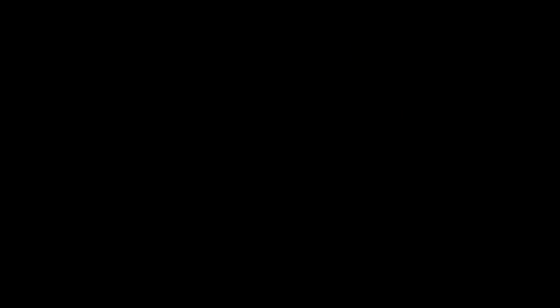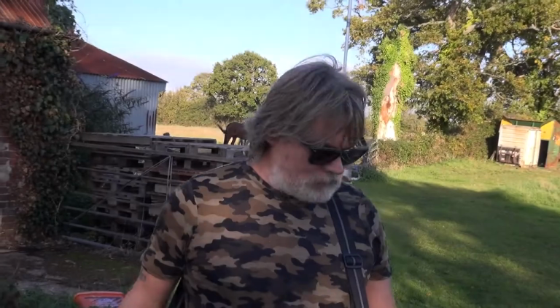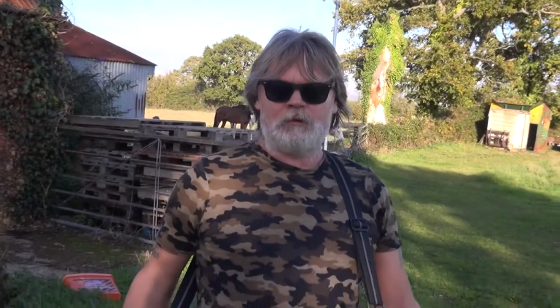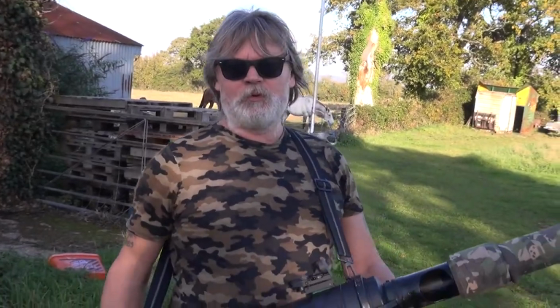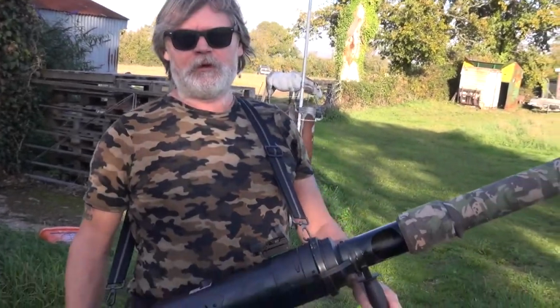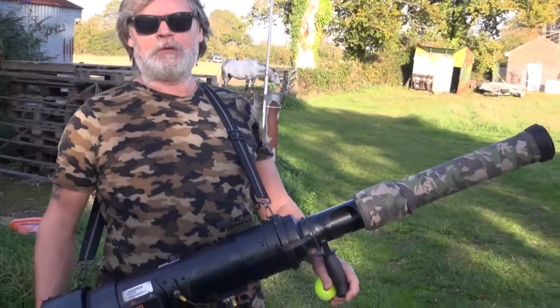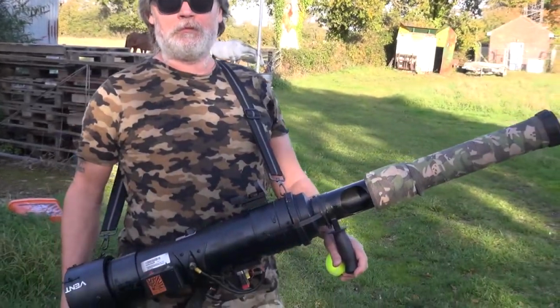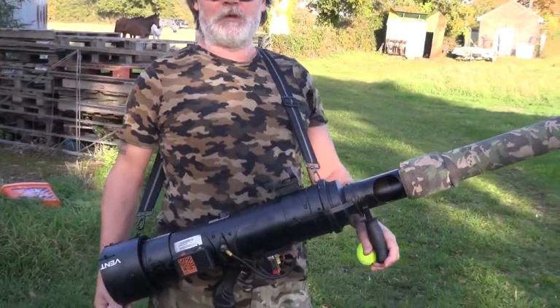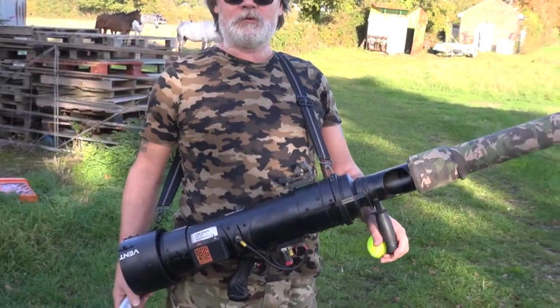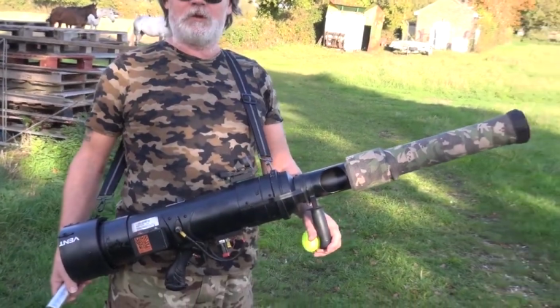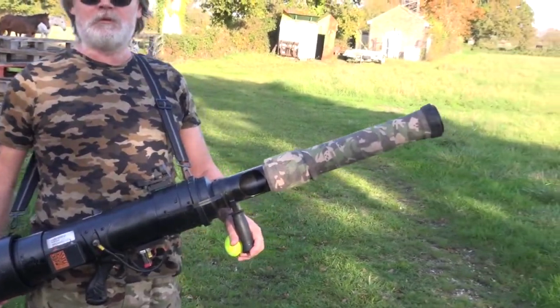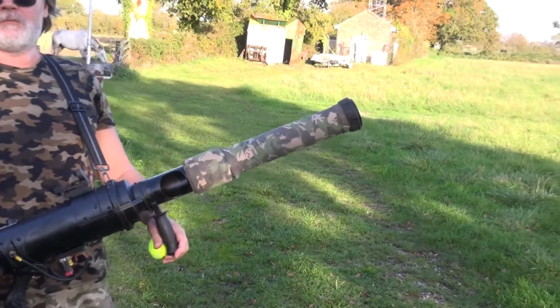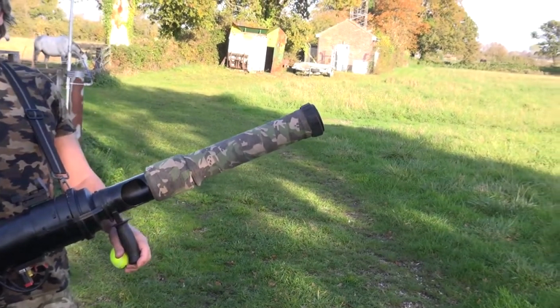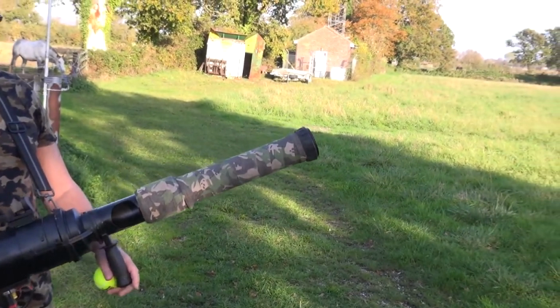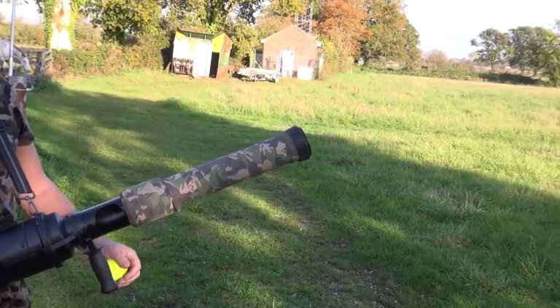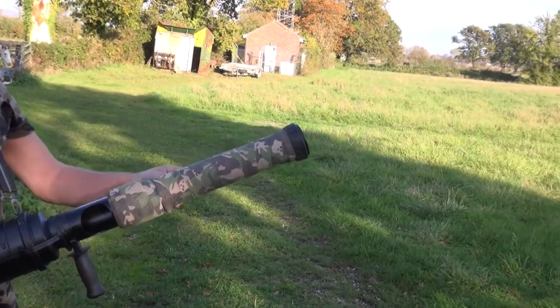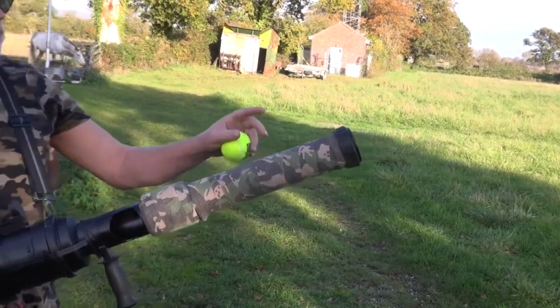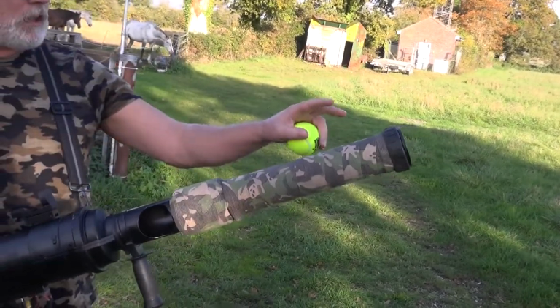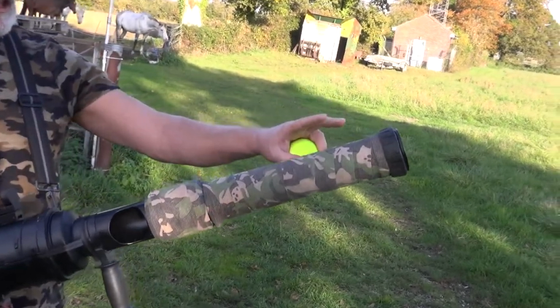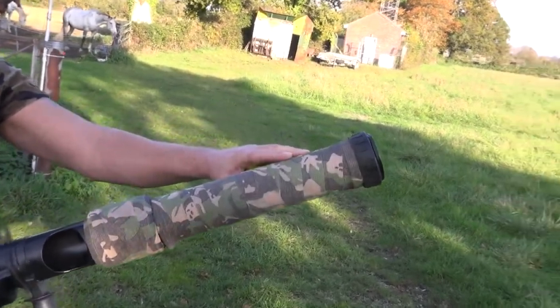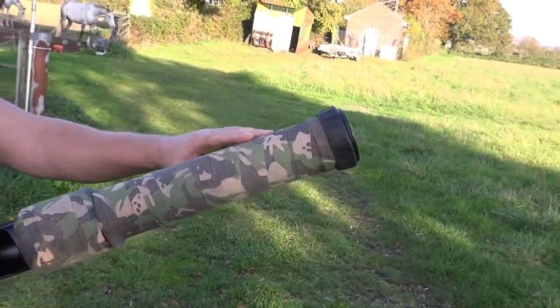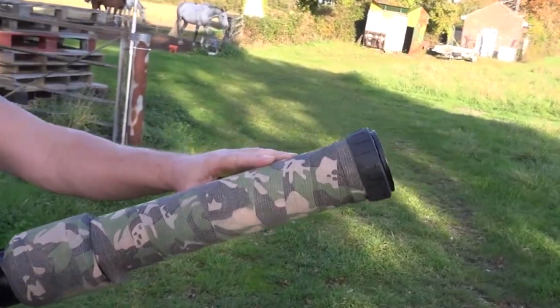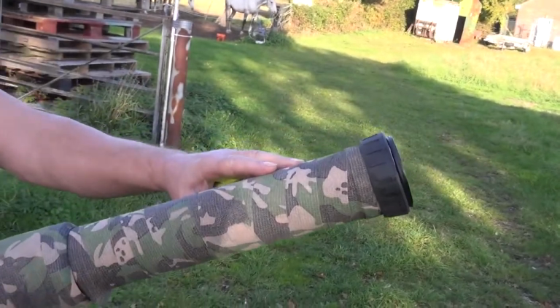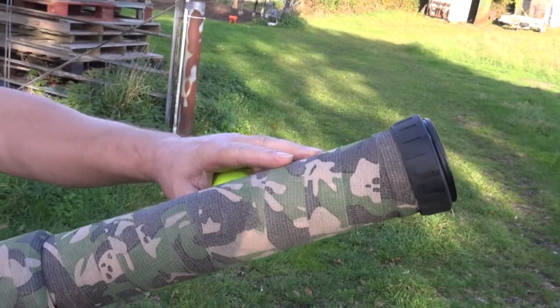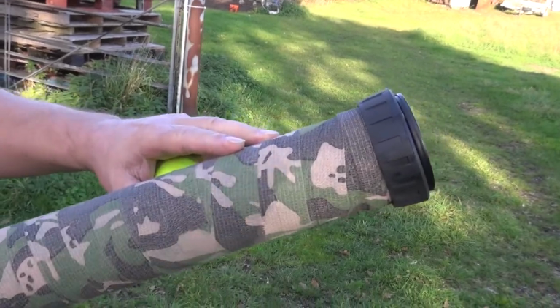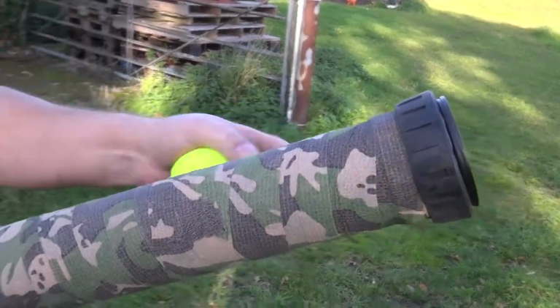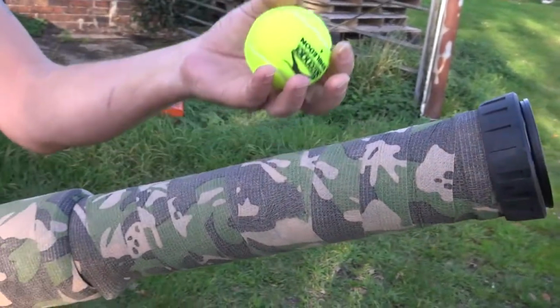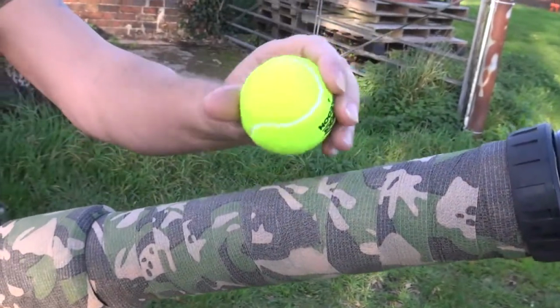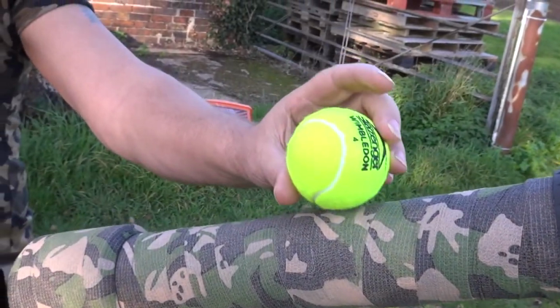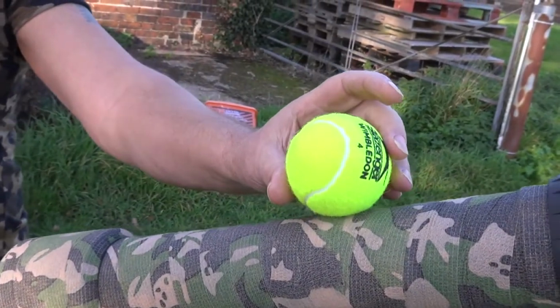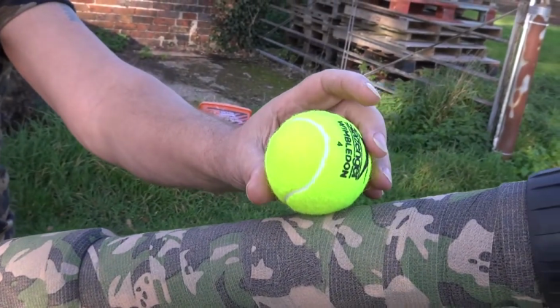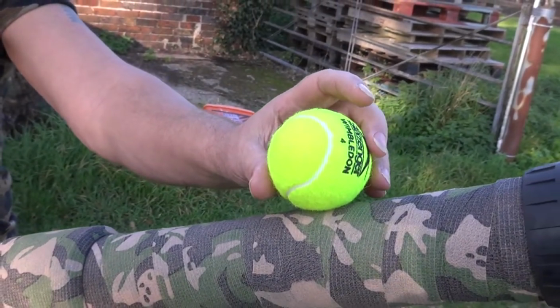Here is my modified 63mm personal cannon, a tennis ball launcher. It's got an aircraft aluminium 63mm barrel which happens to be just the right size for a tennis ball.